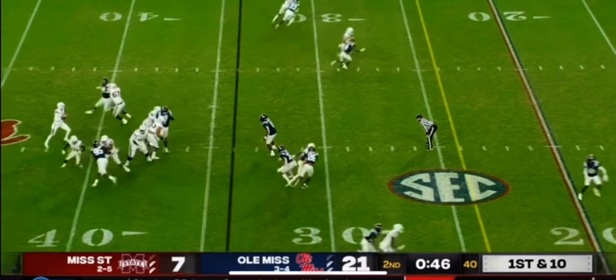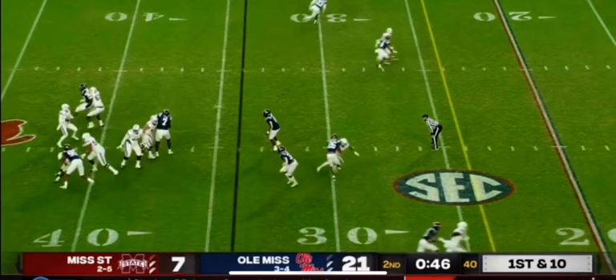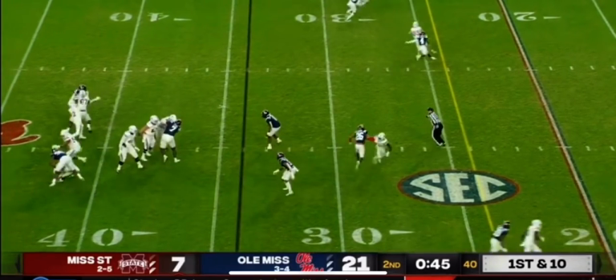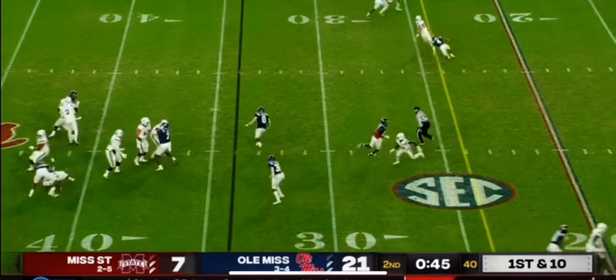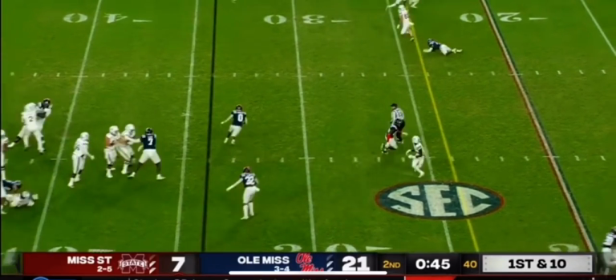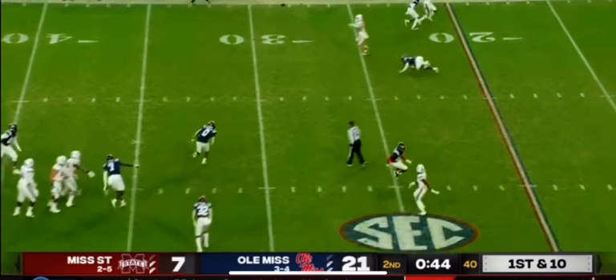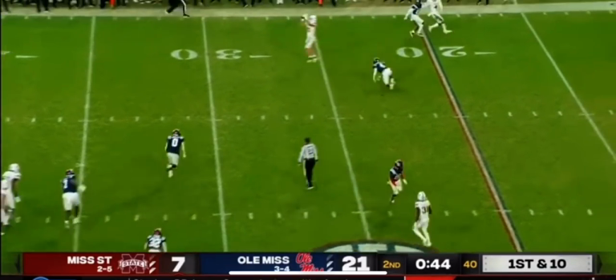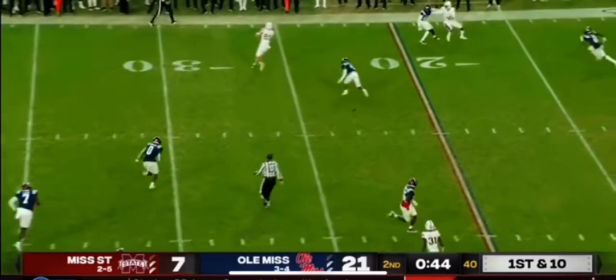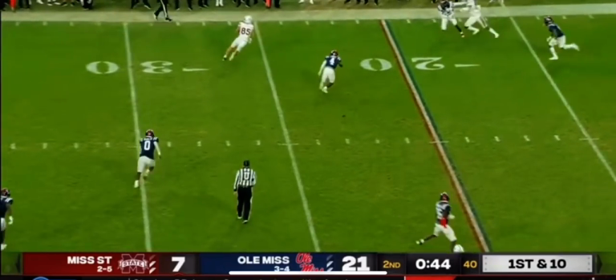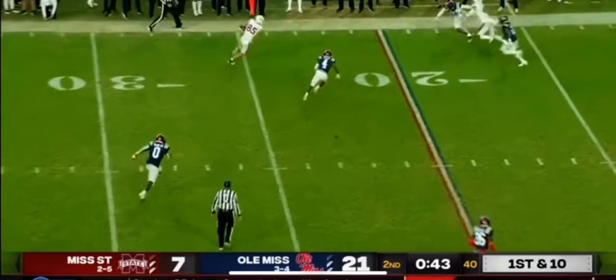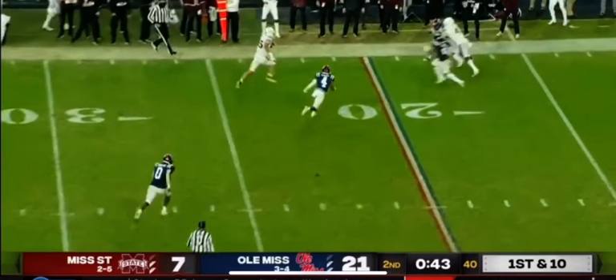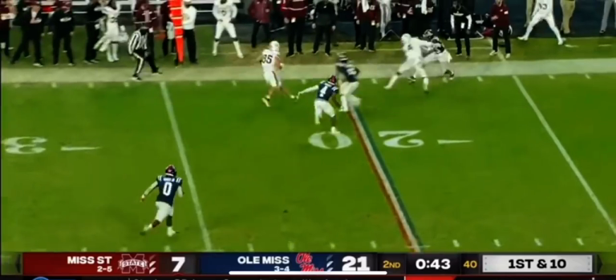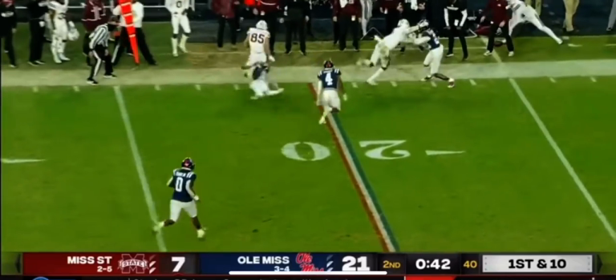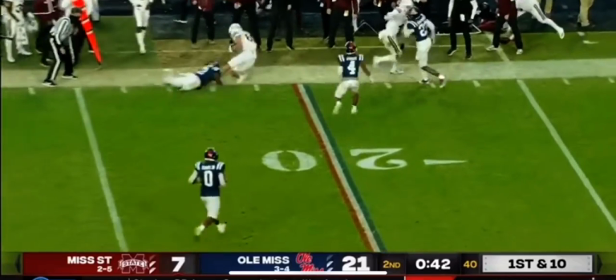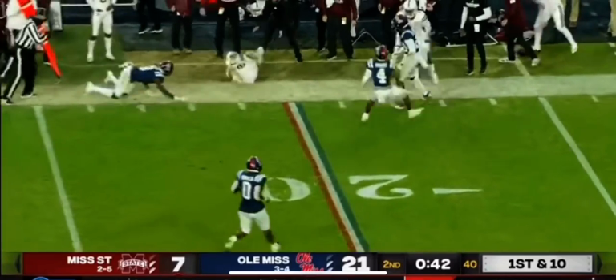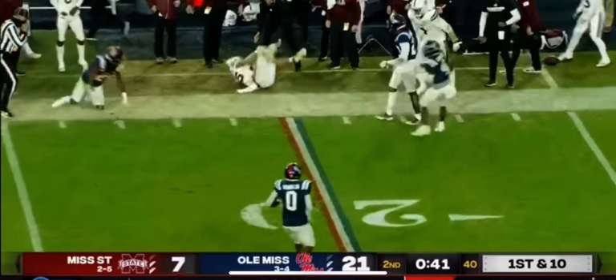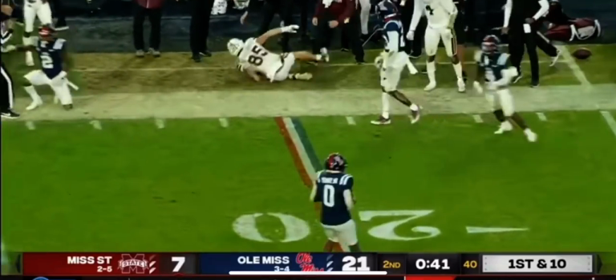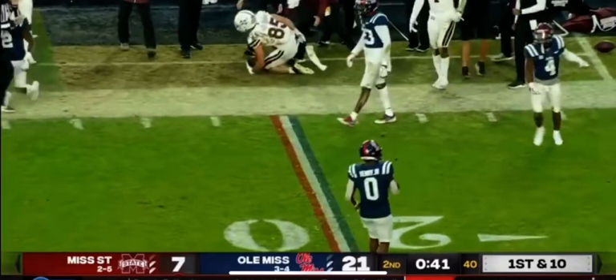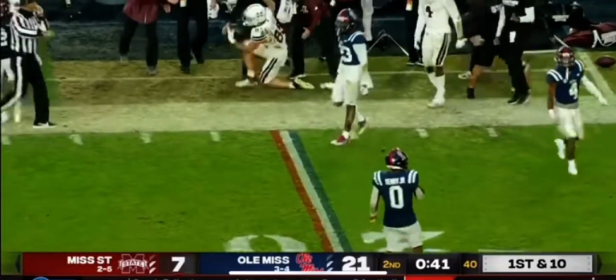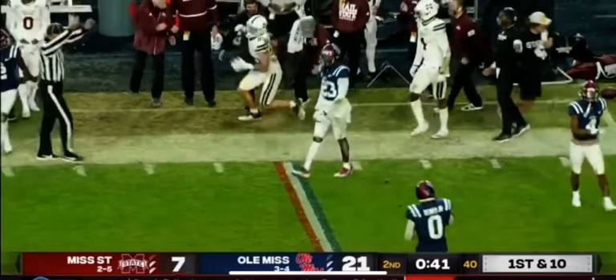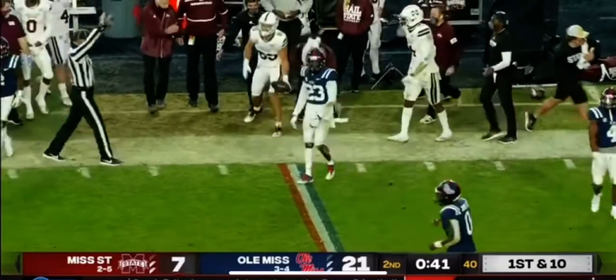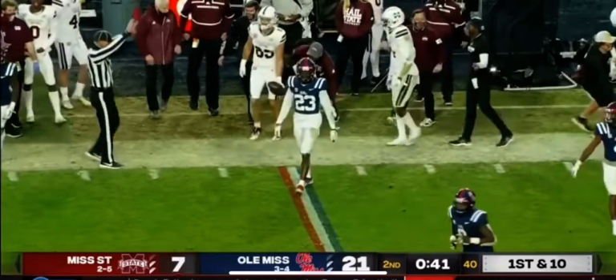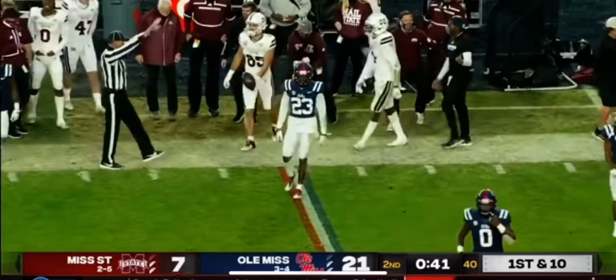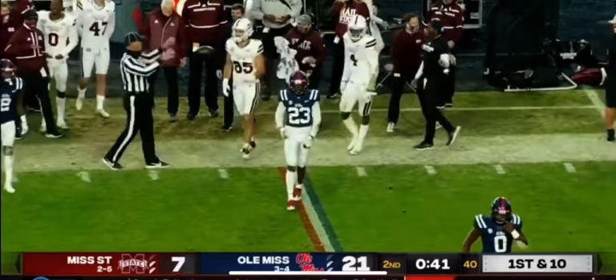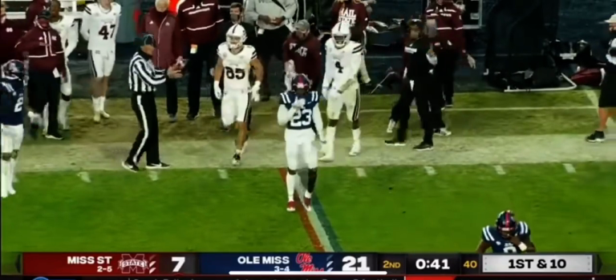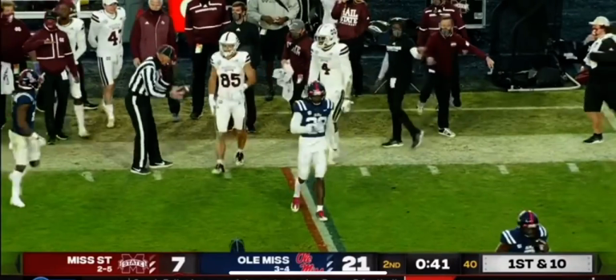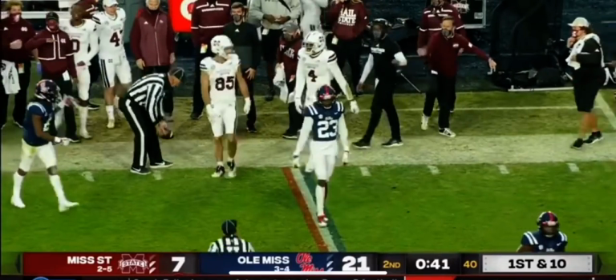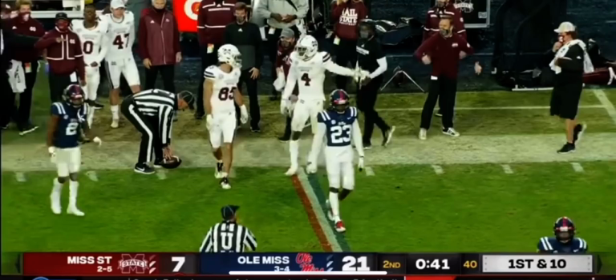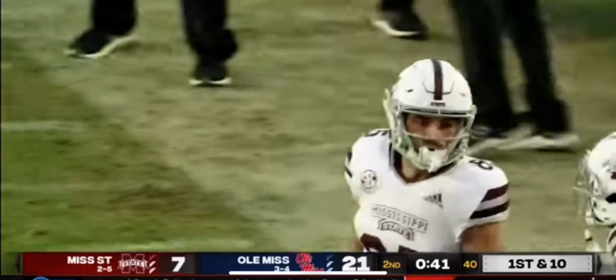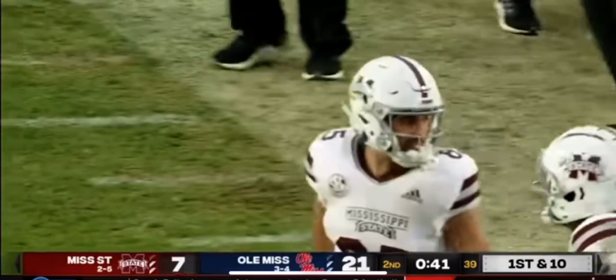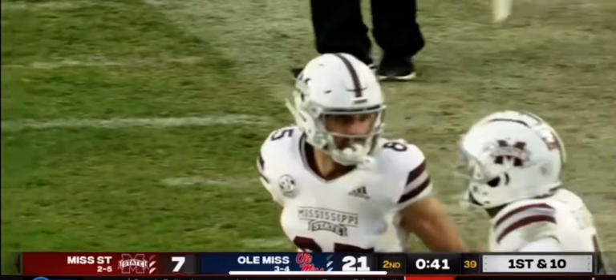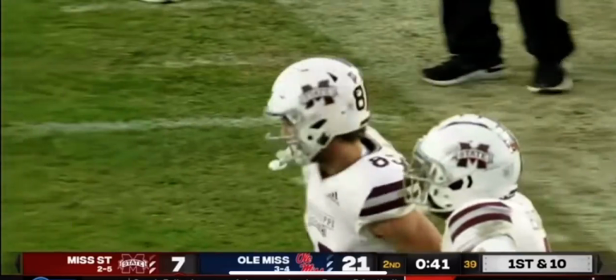Now first and ten. Out route caught by Williams — defender Knight fell. And it's a Mississippi State first down. Clock will stop with 41 seconds left.